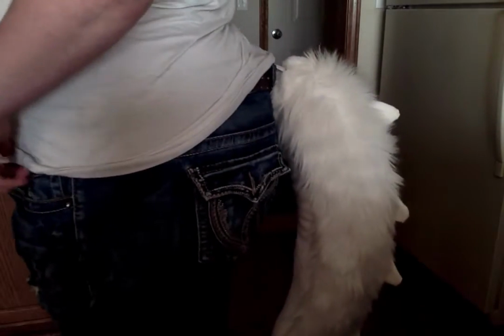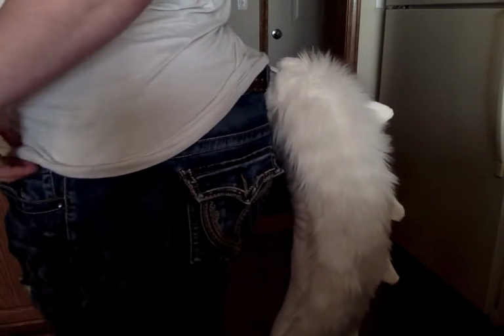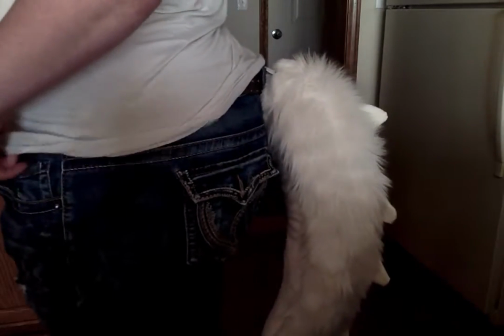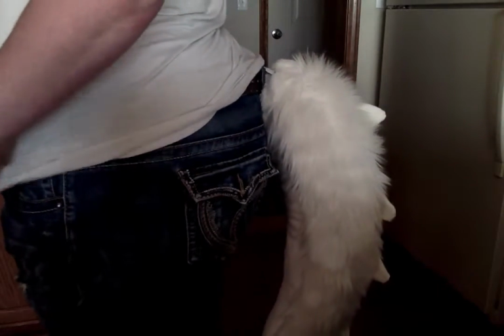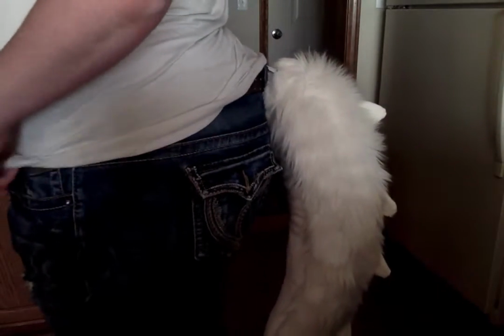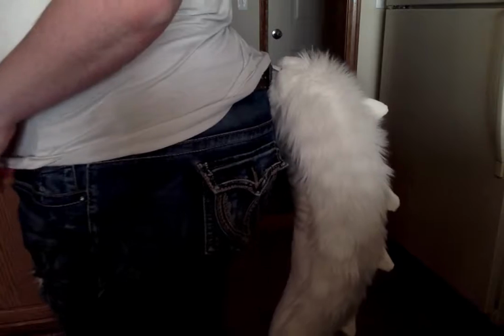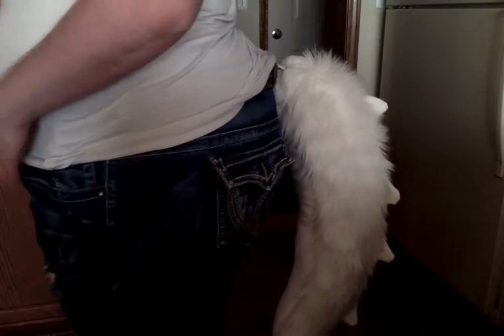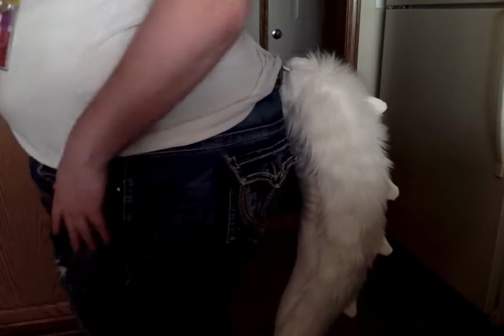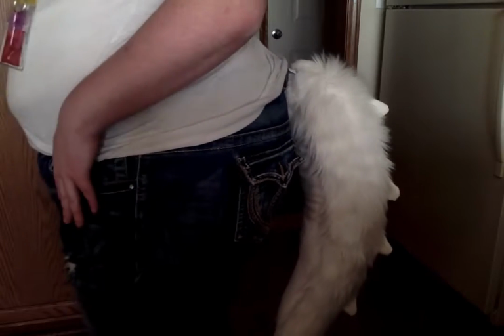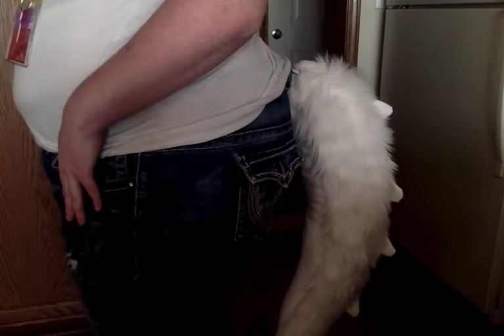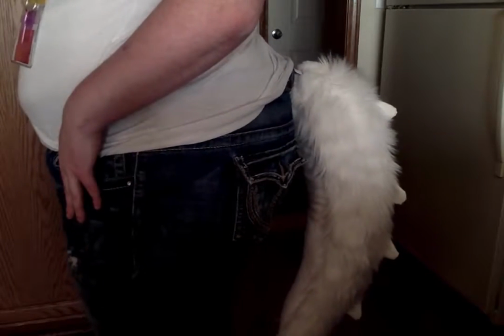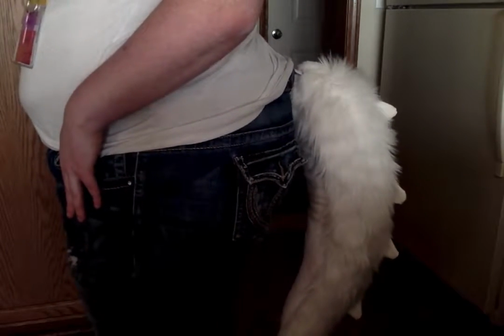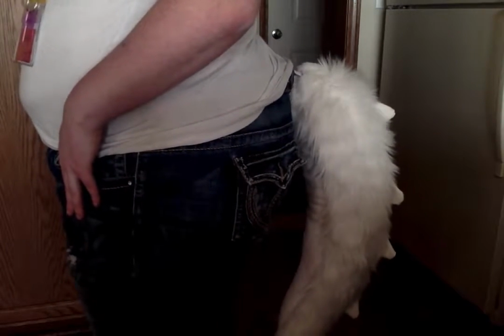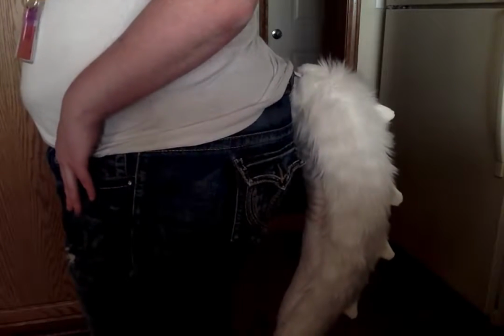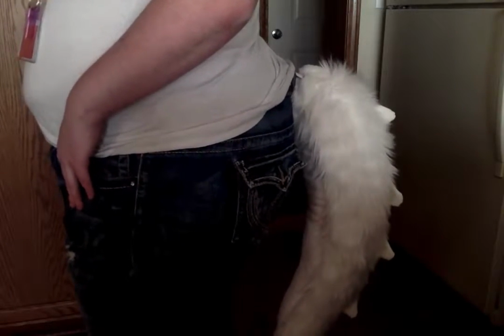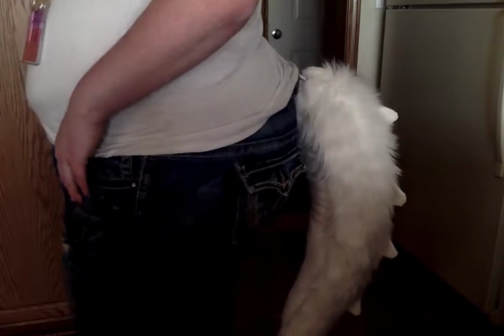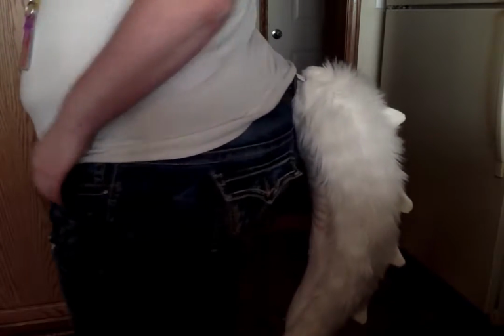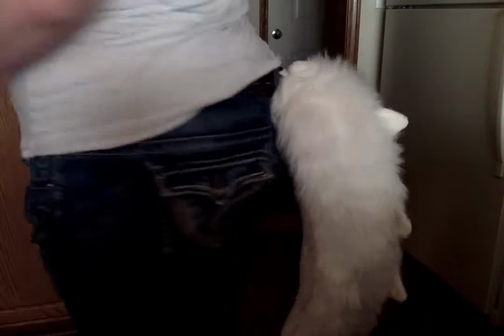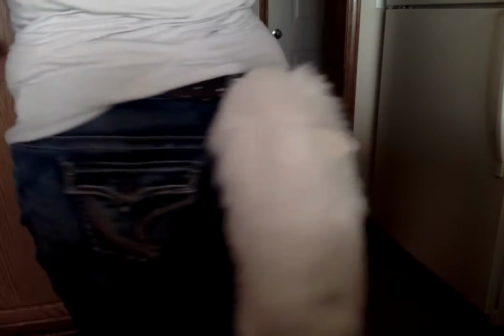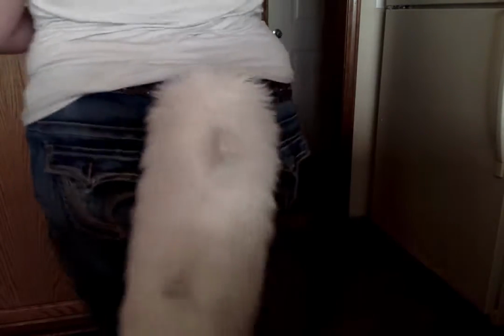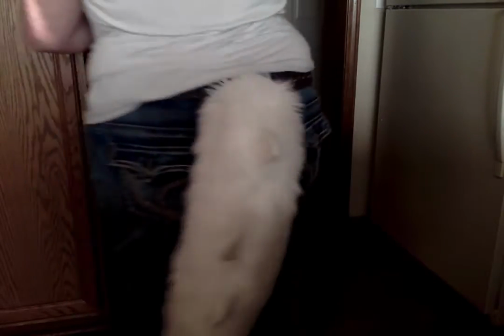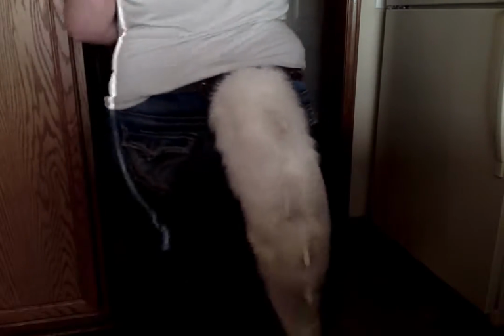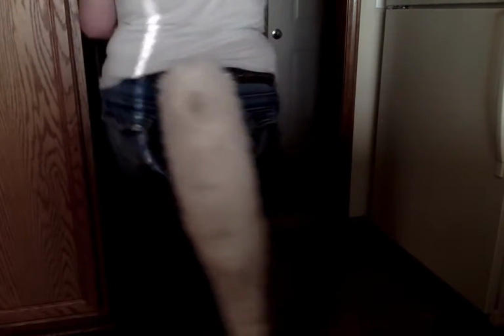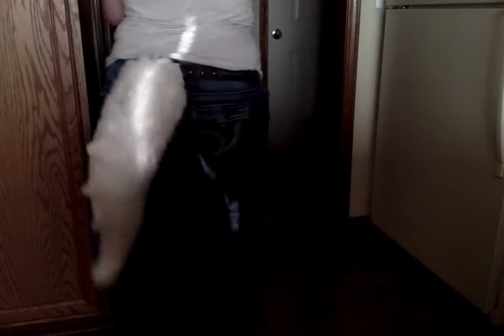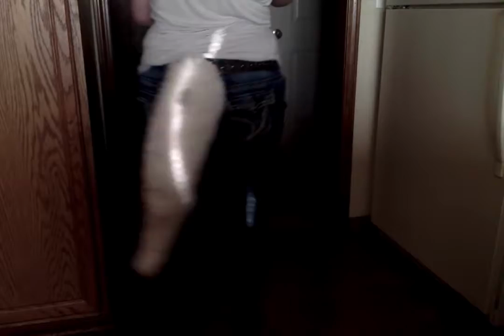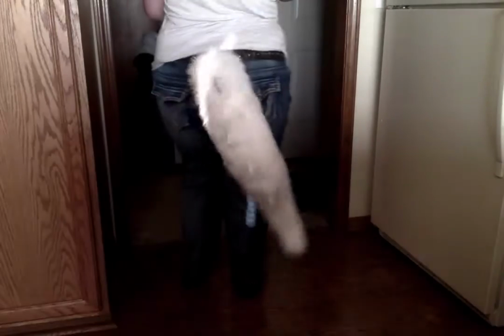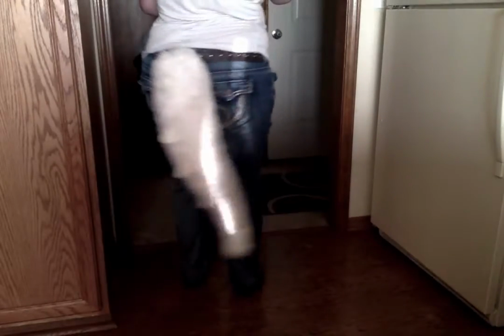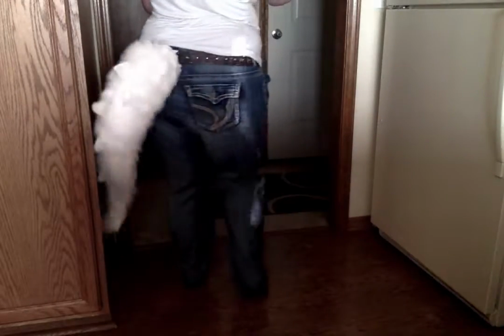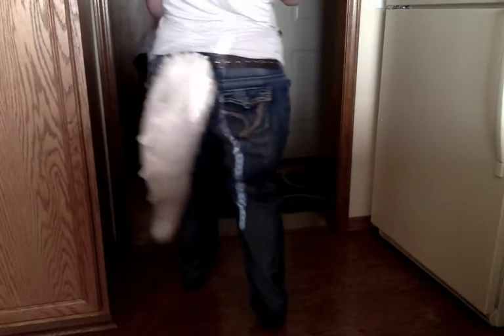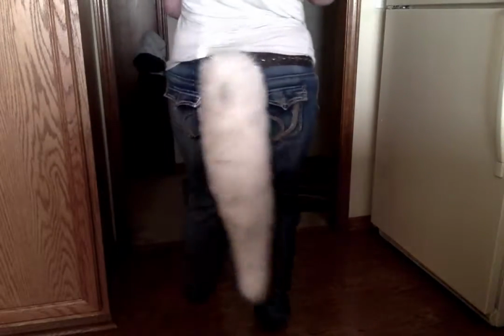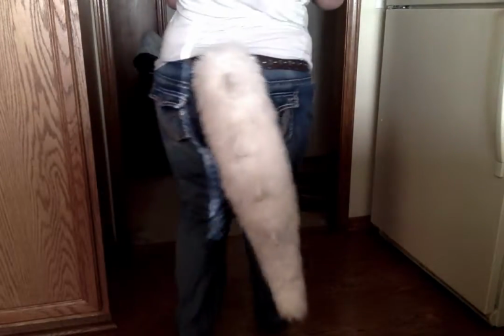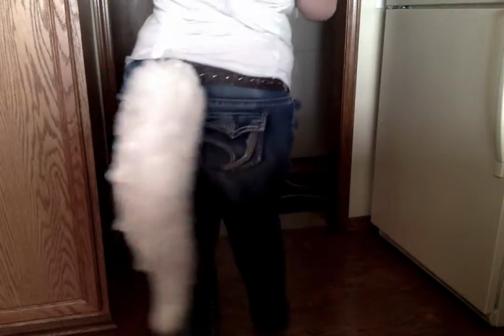I would say that this is the best tail that I've had so far, and it moves a lot when I walk and when I back up too.